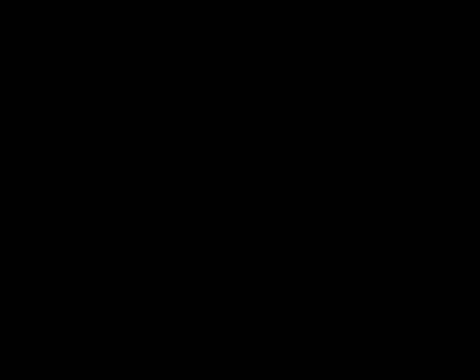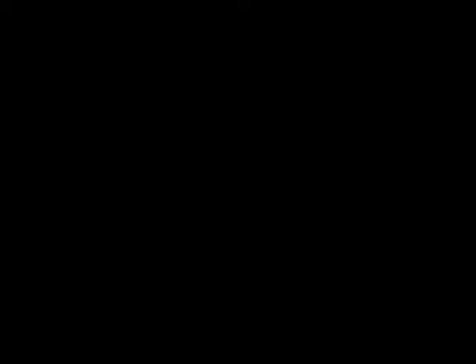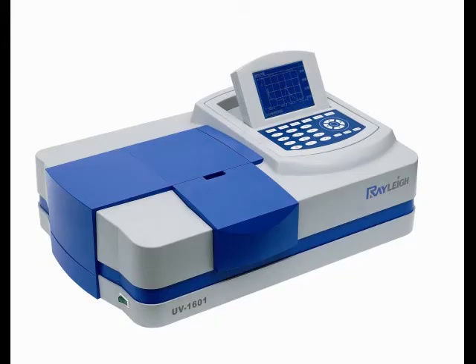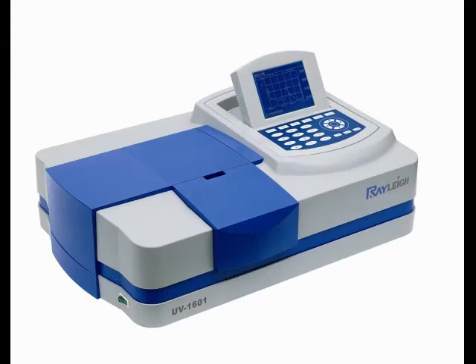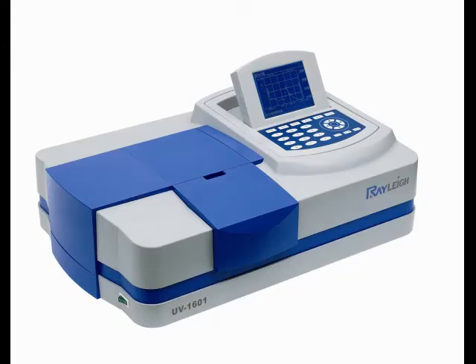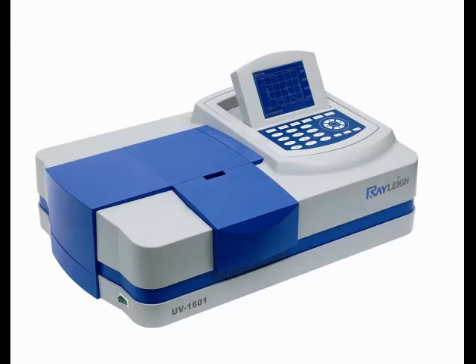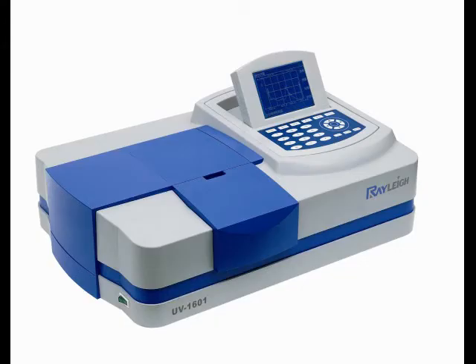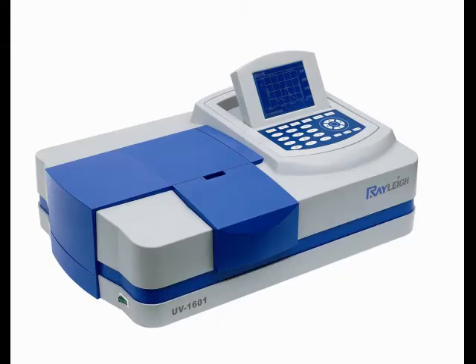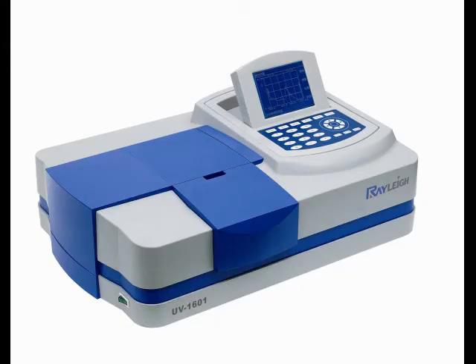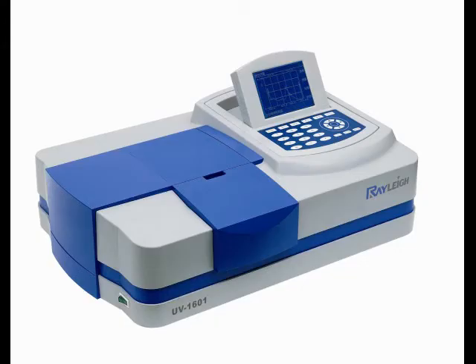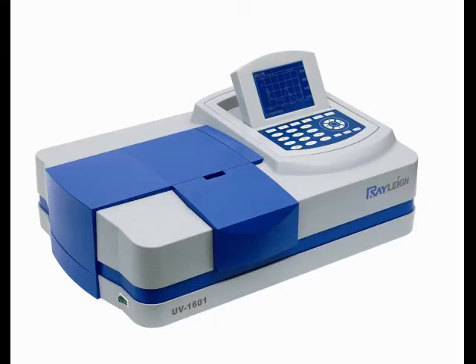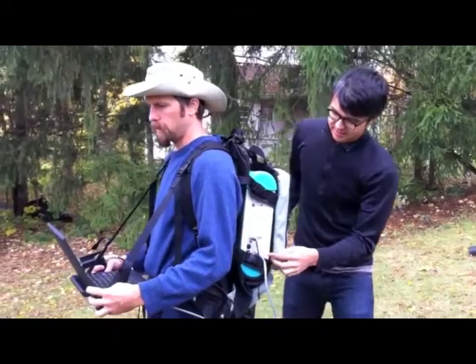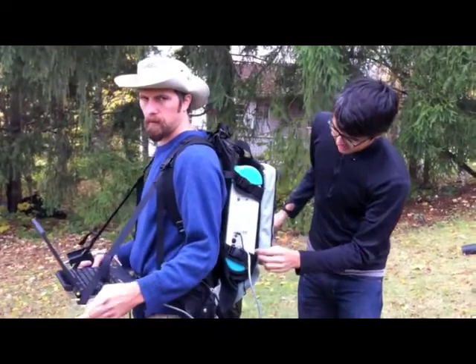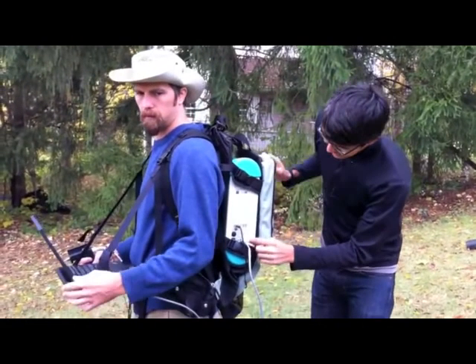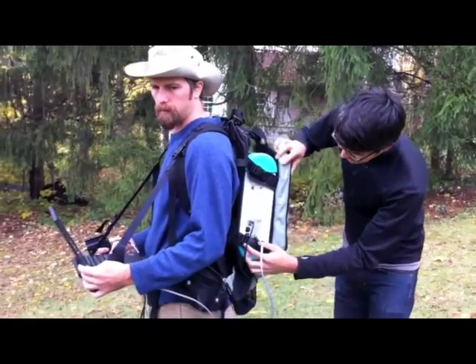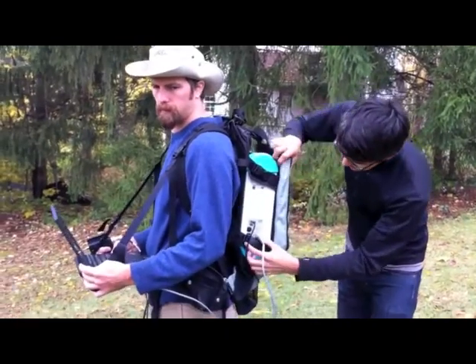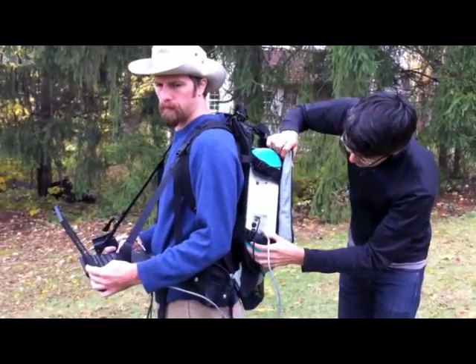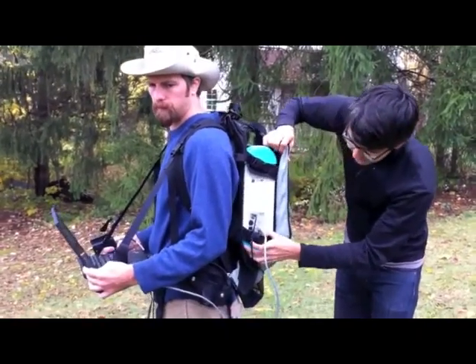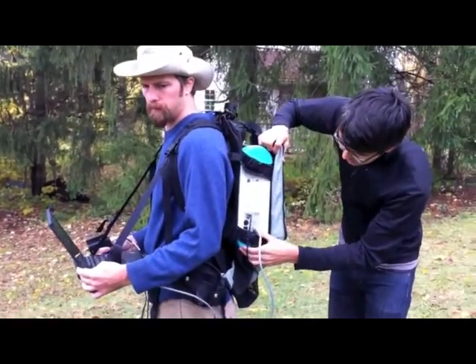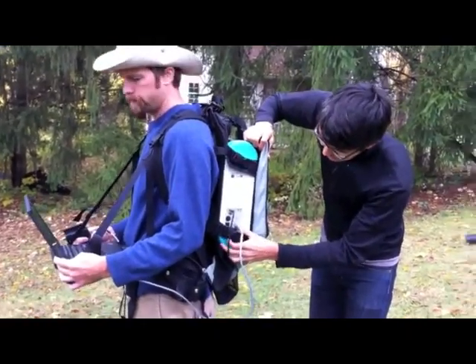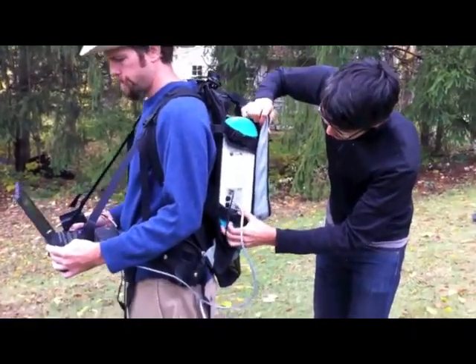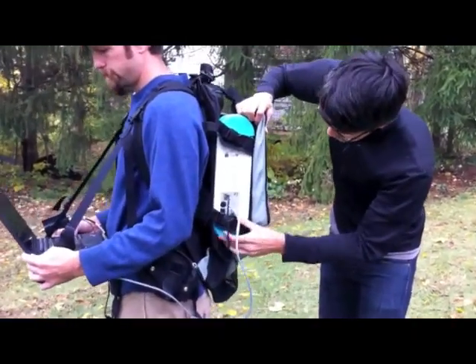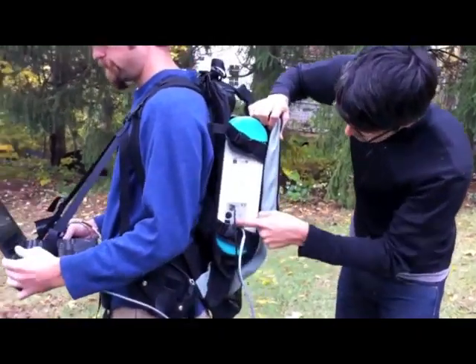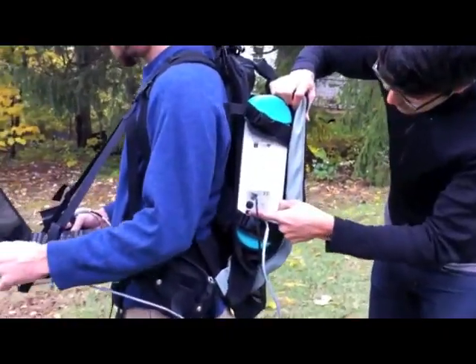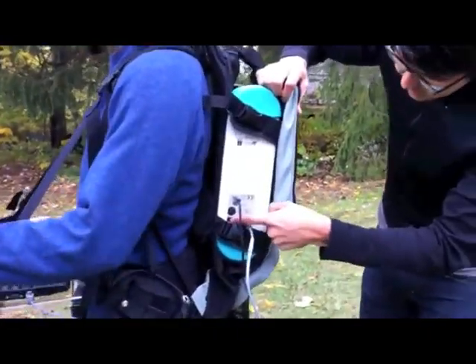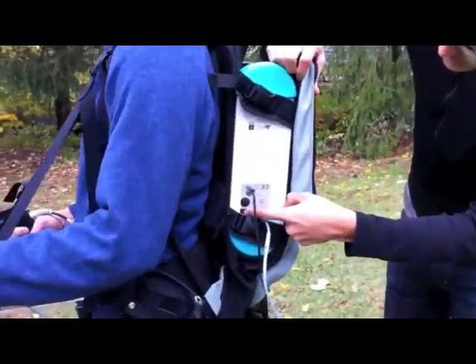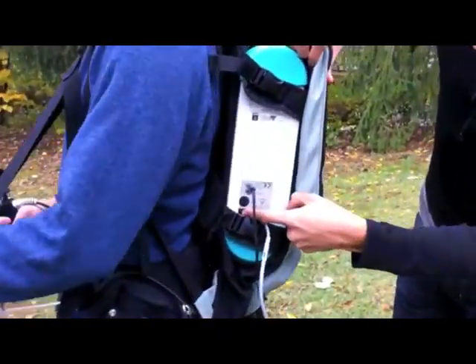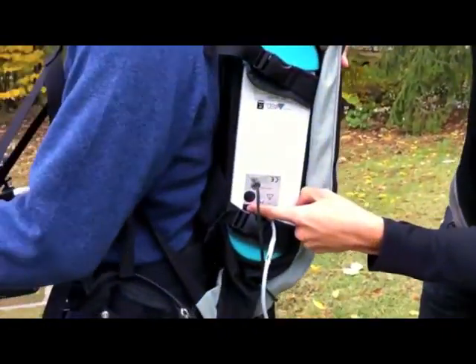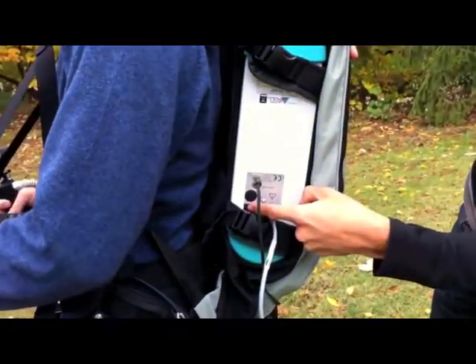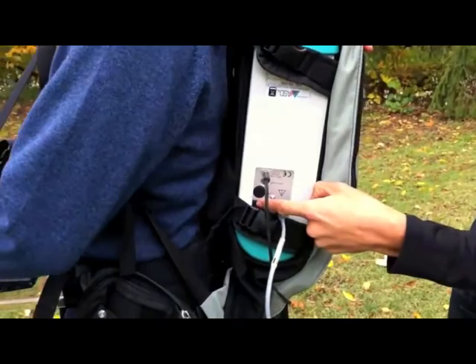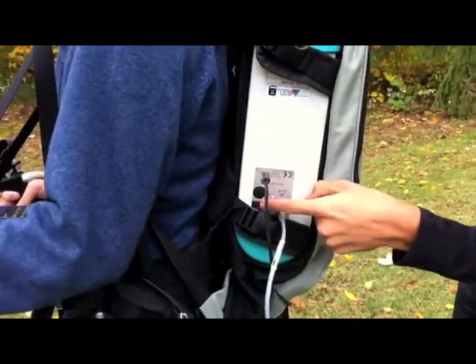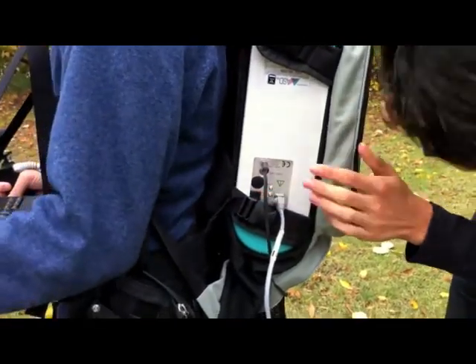Unfortunately, spectrometers cost thousands, sometimes tens of thousands of dollars, so only well-funded scientists get to use them. There are no consumer spectrometers, and today's tools are not only expensive, they're hard to use.